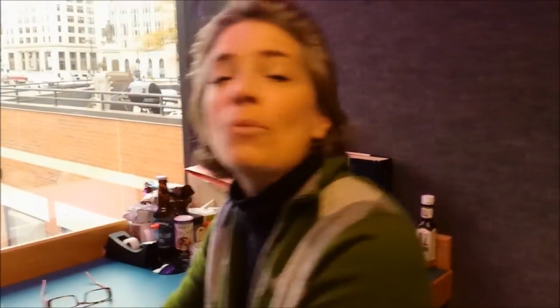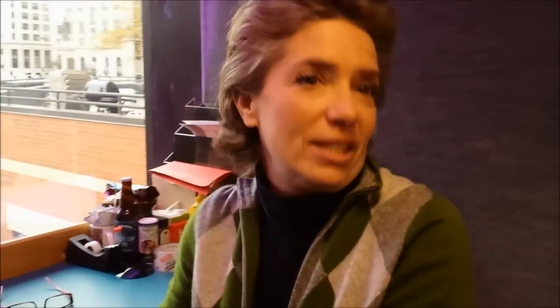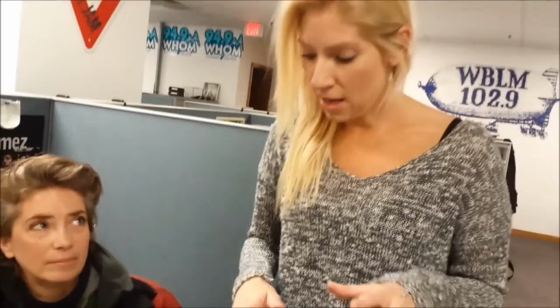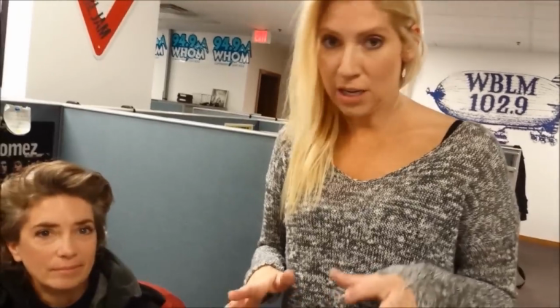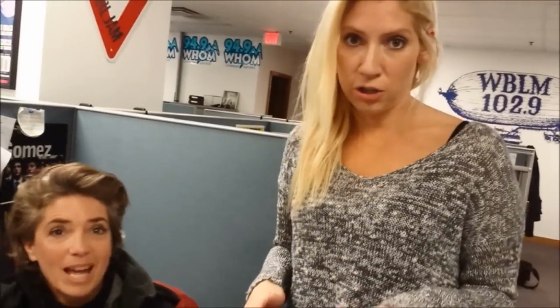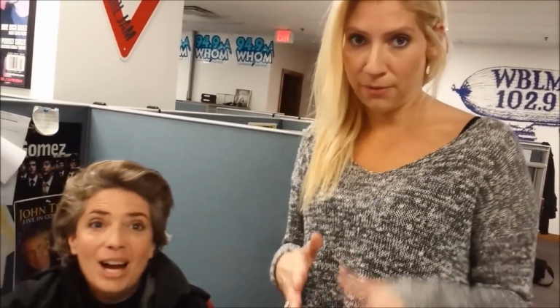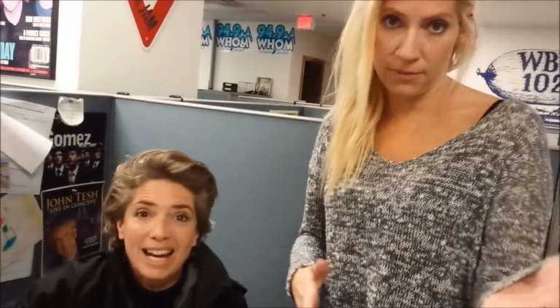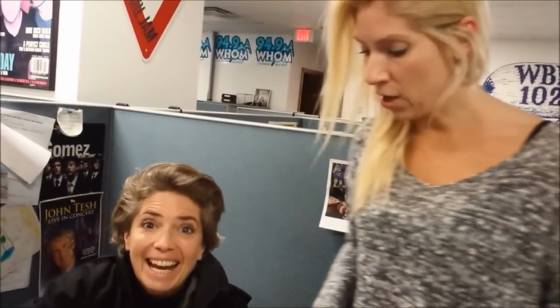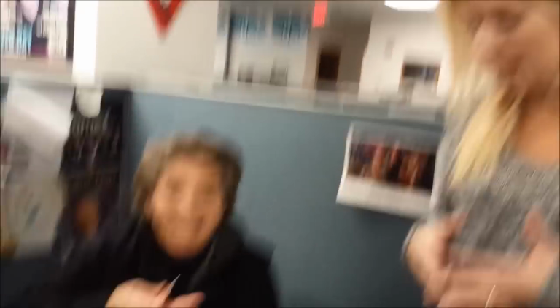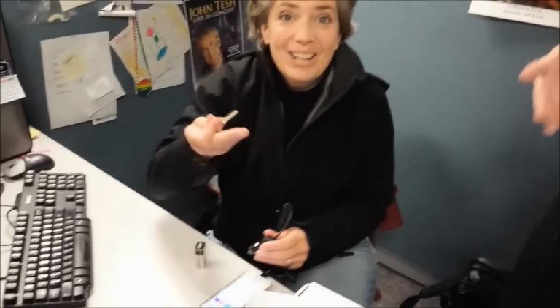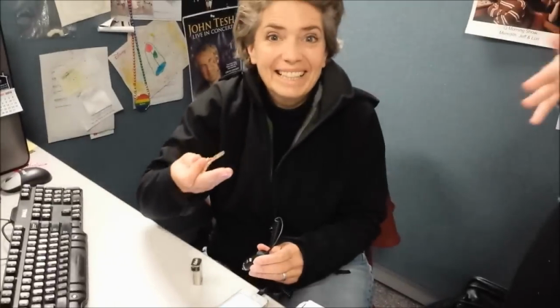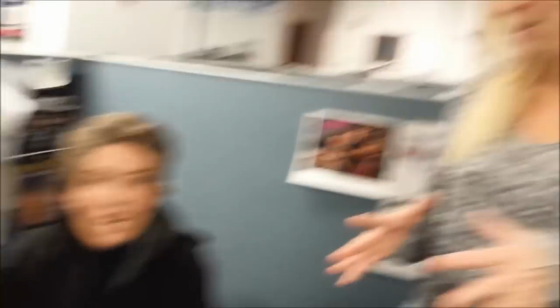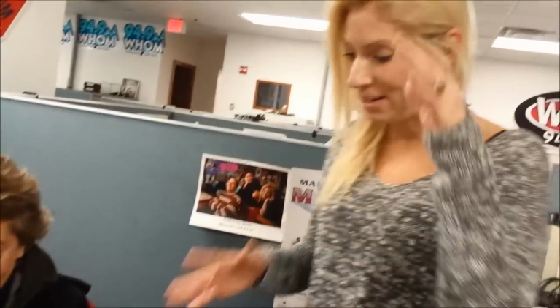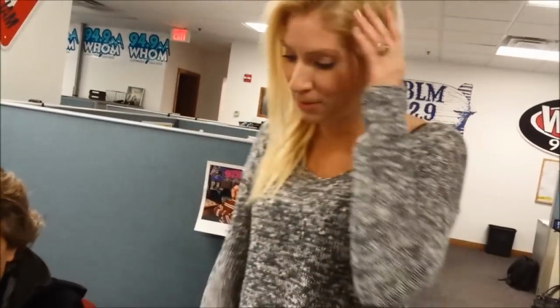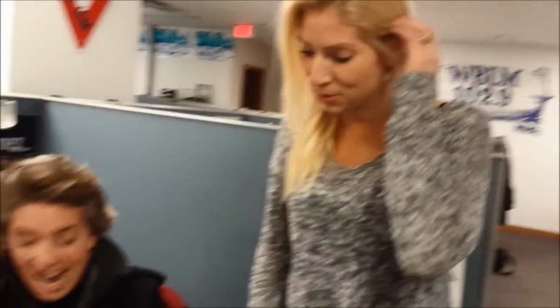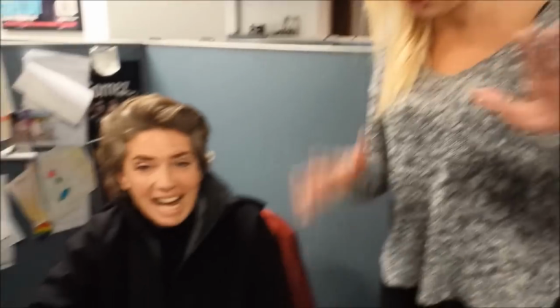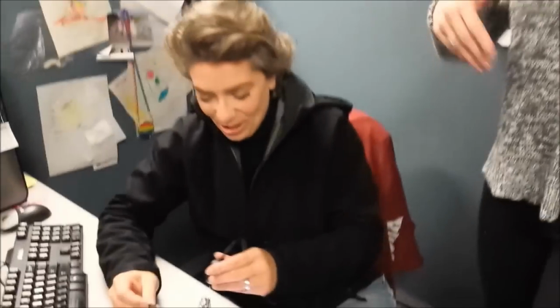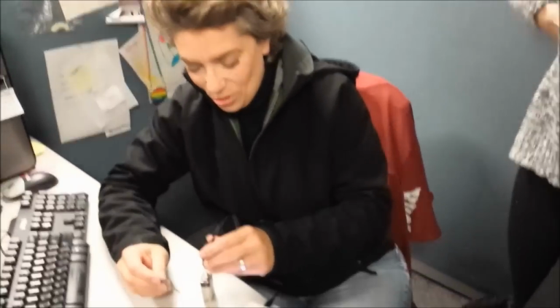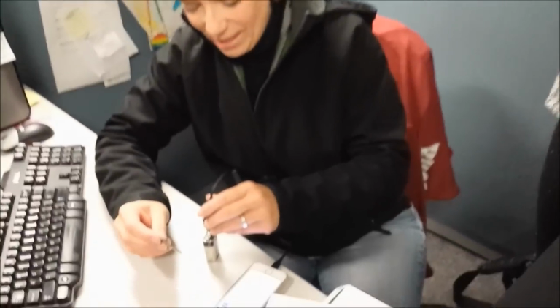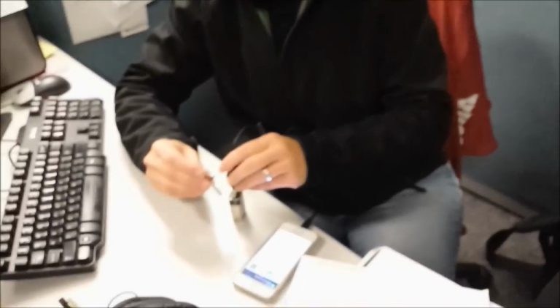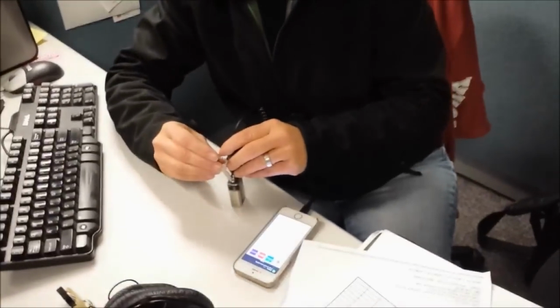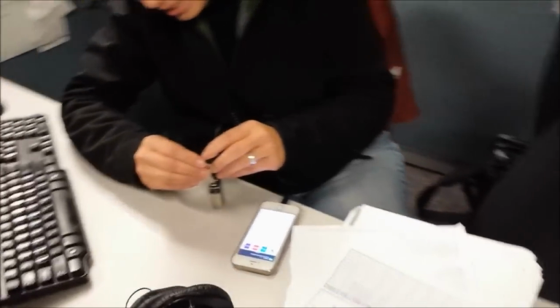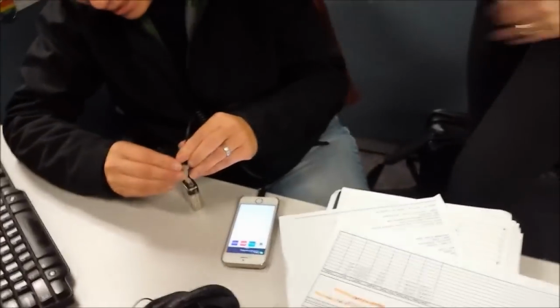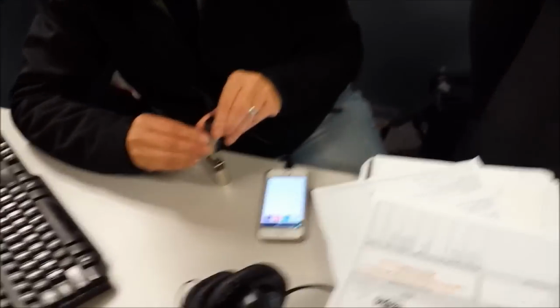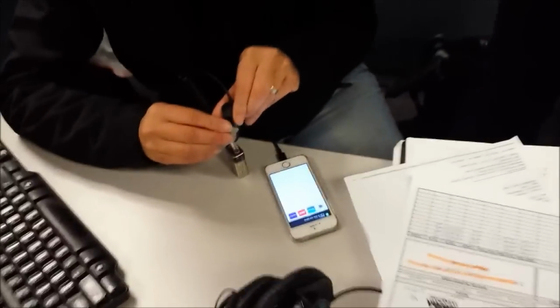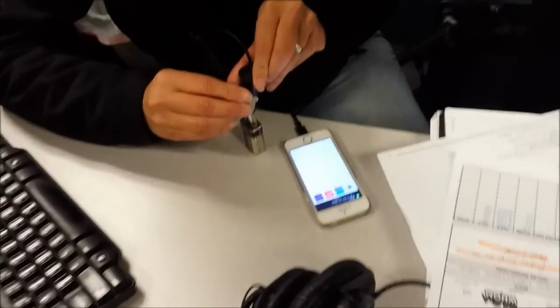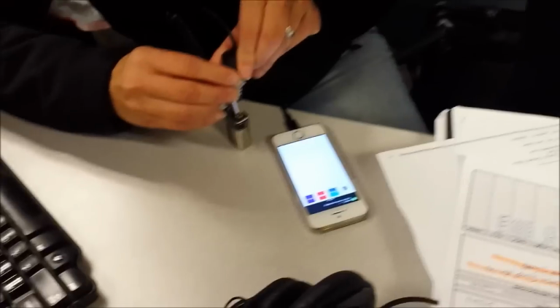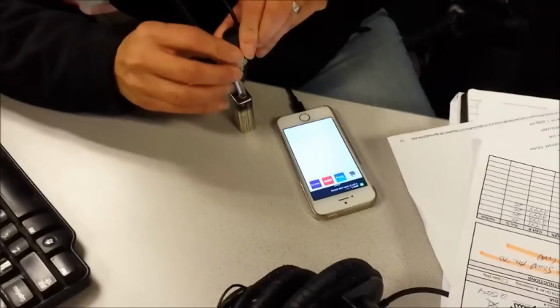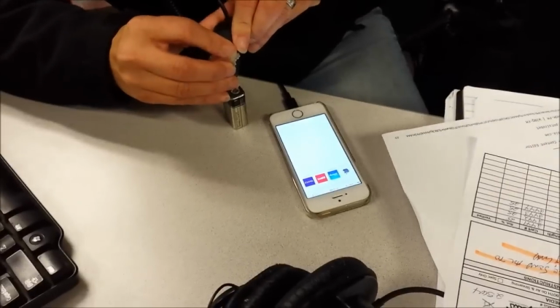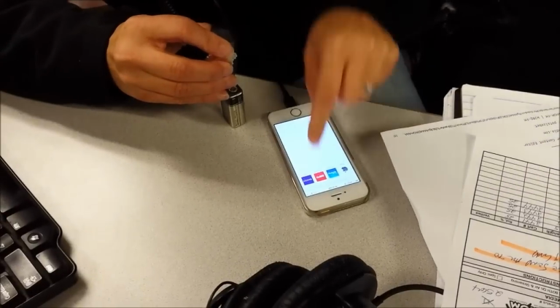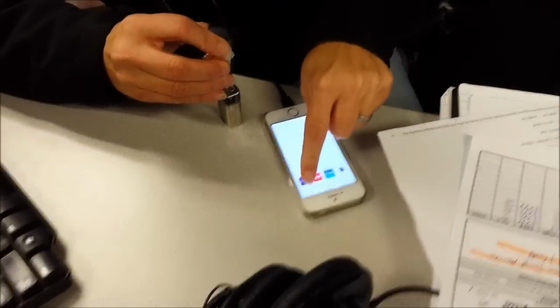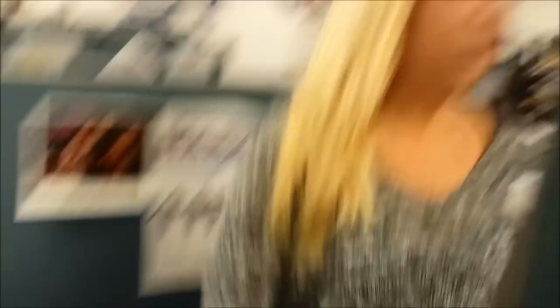It works, I'm just telling you. If she had a charger for my phone because I forgot mine at home, and she said, 'This is weird, Meredith, but I just found something out,' so she's going to show me something. You put this in here — positive, negative. Make sure the metal's touching. See? It's charging.